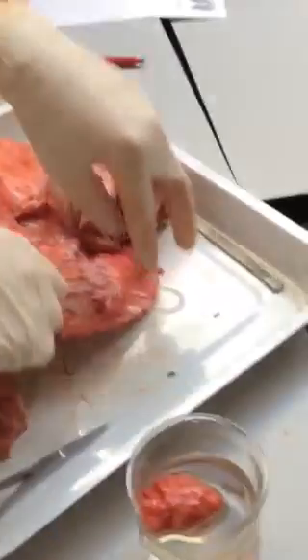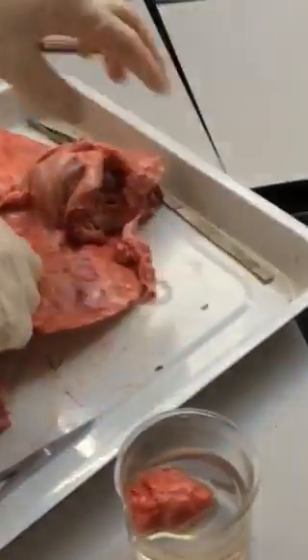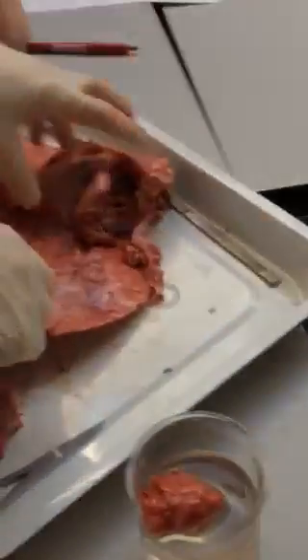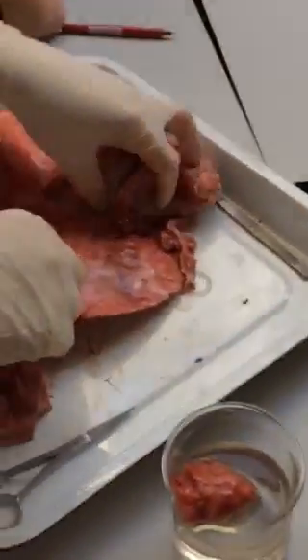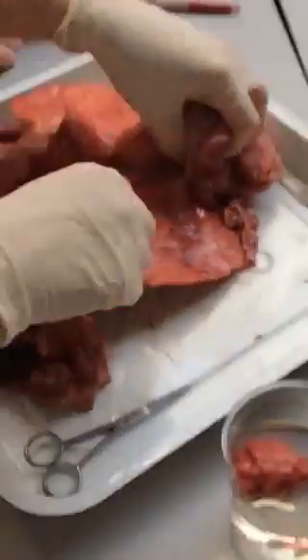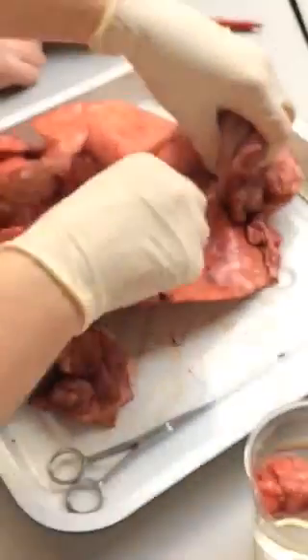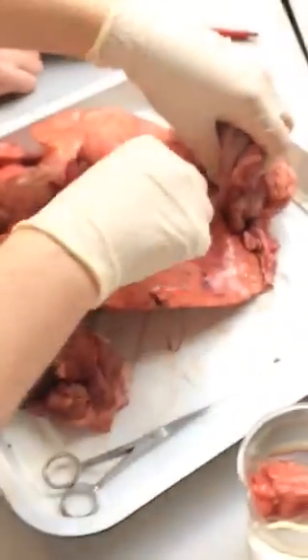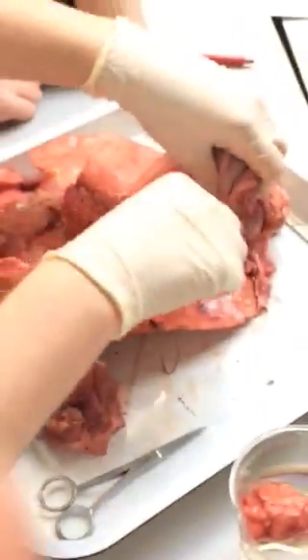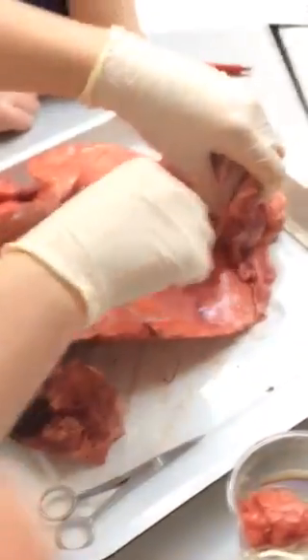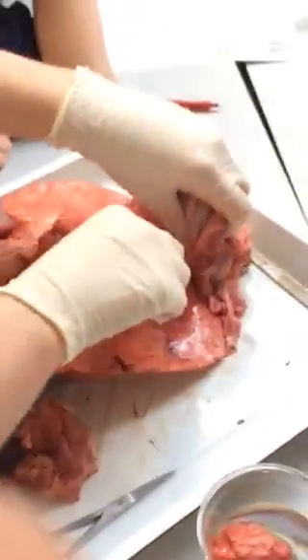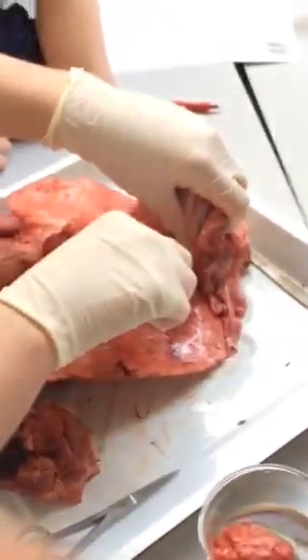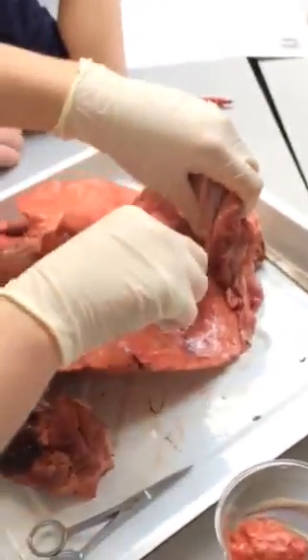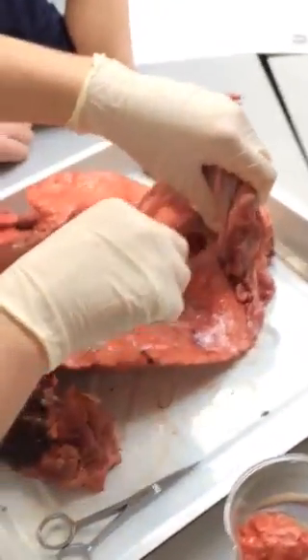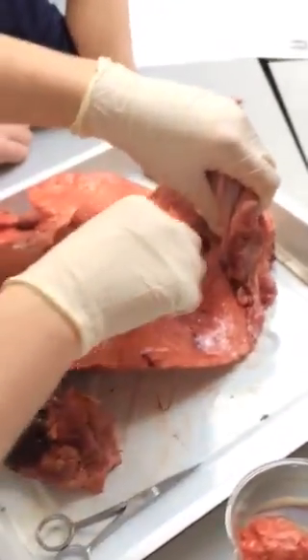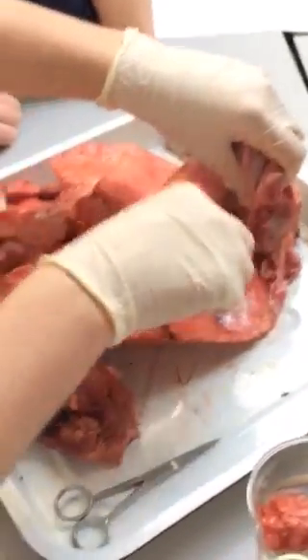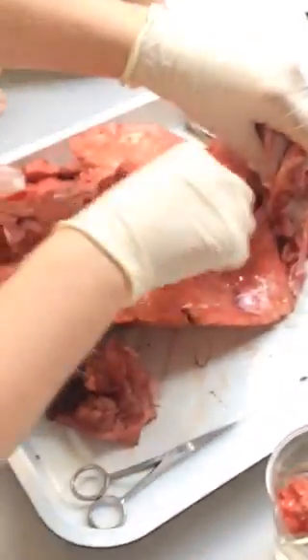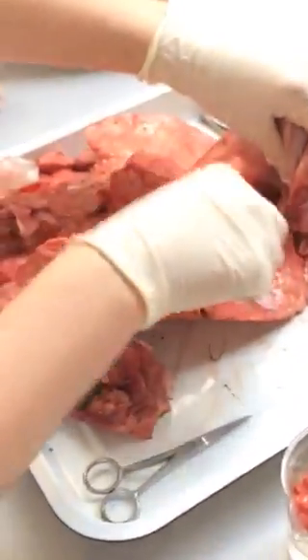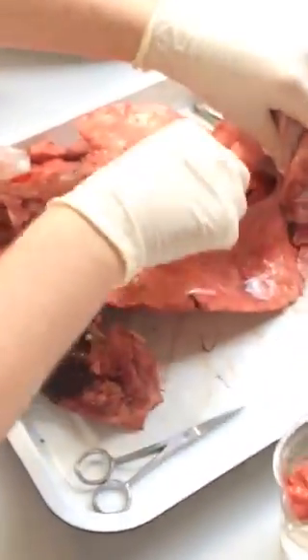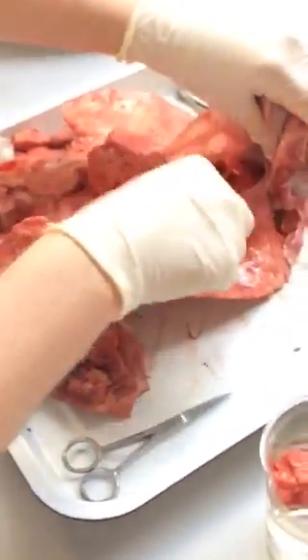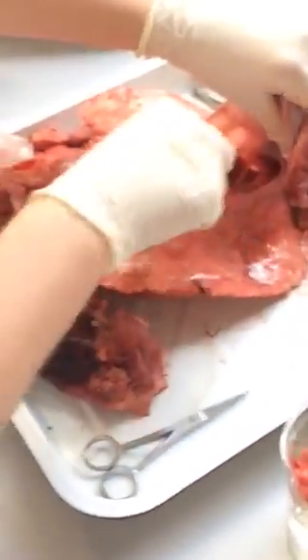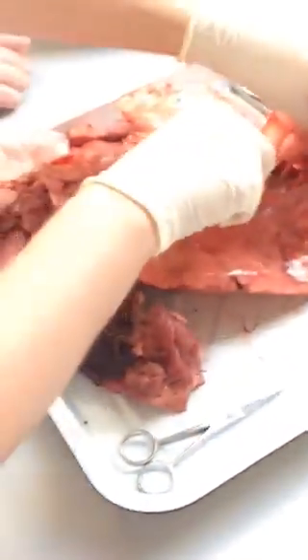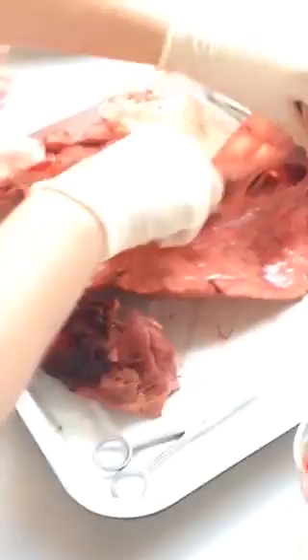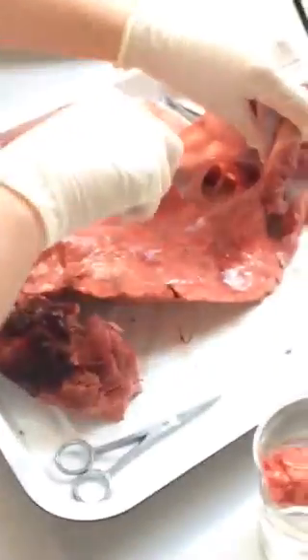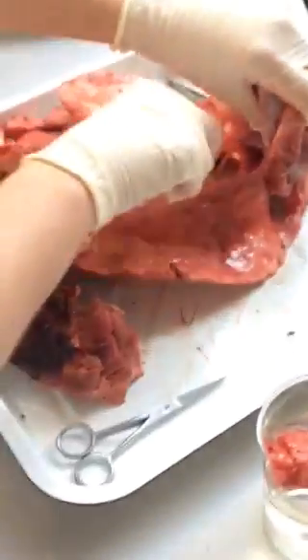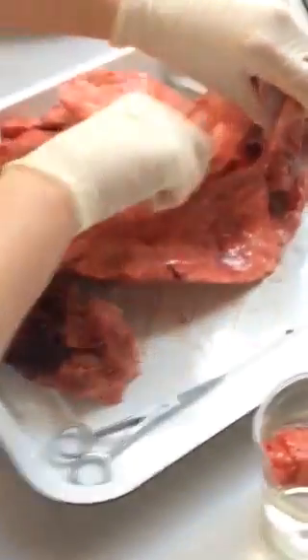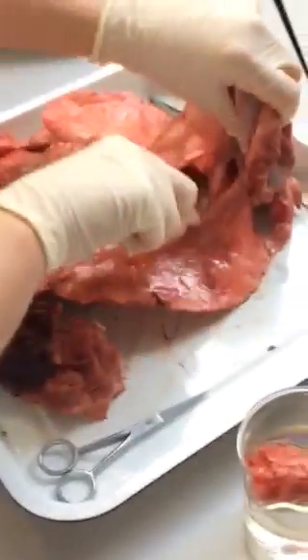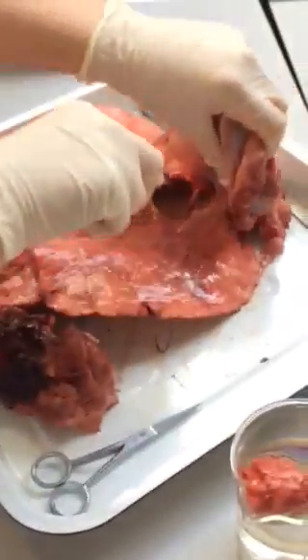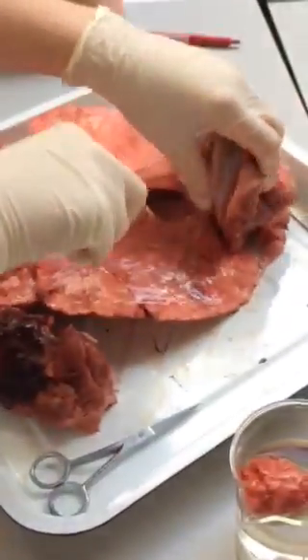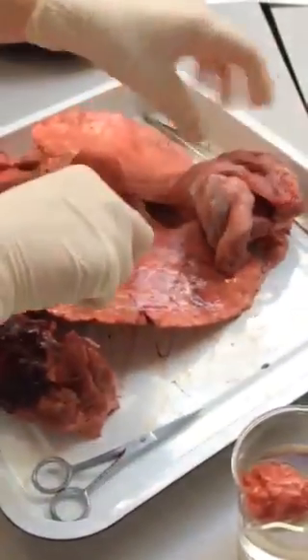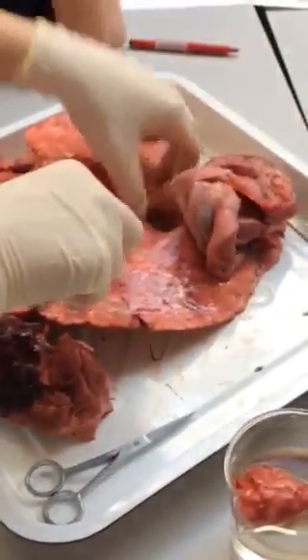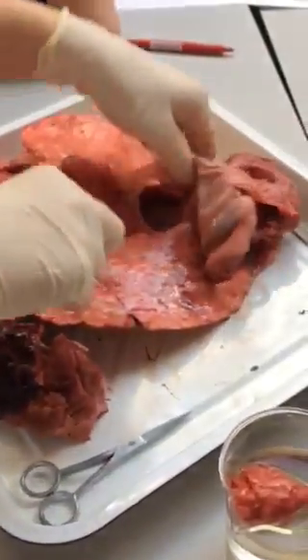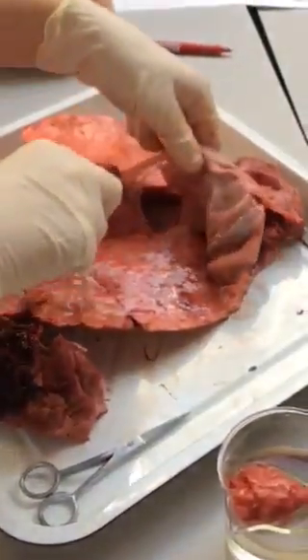What did I say? What would happen if there was no cartilage in the windpipe? That was a flap shape.